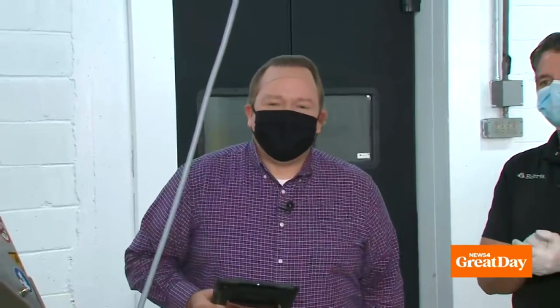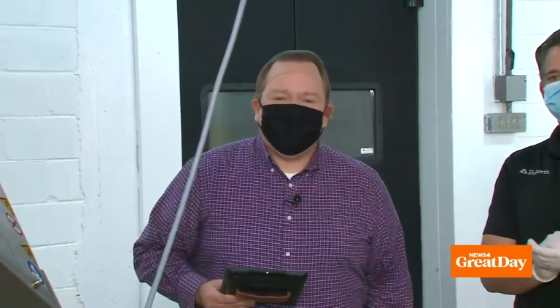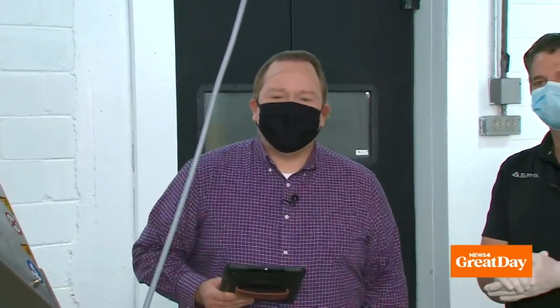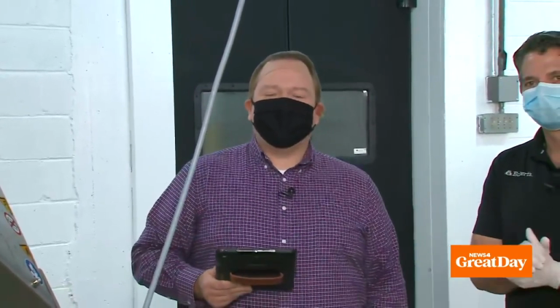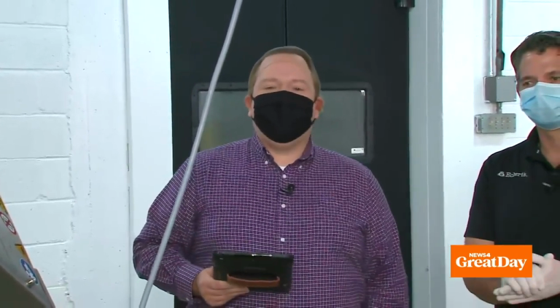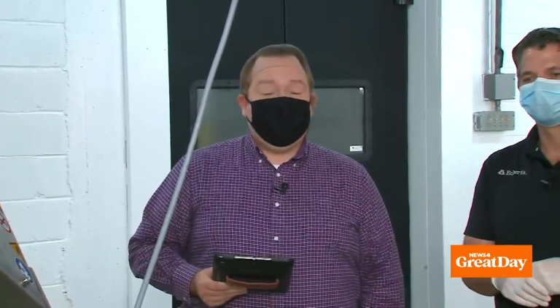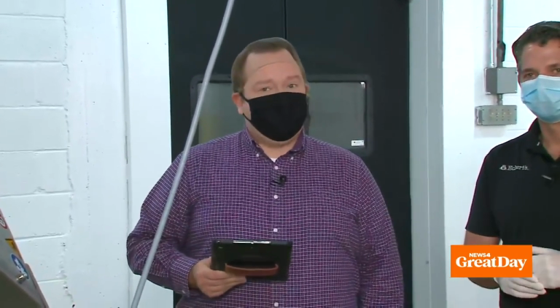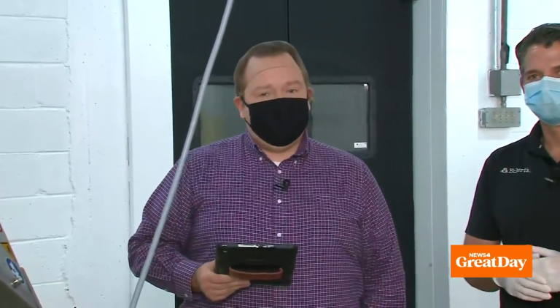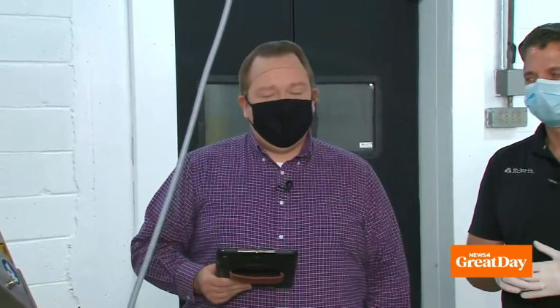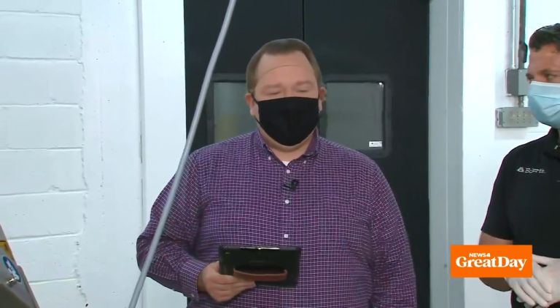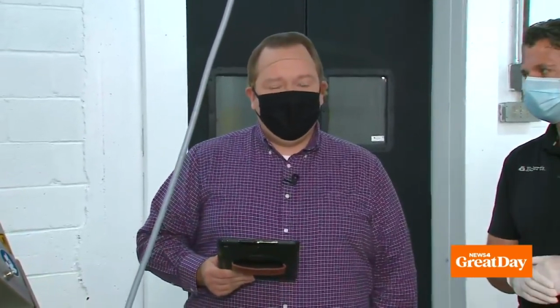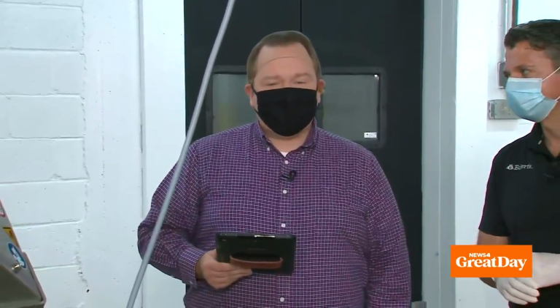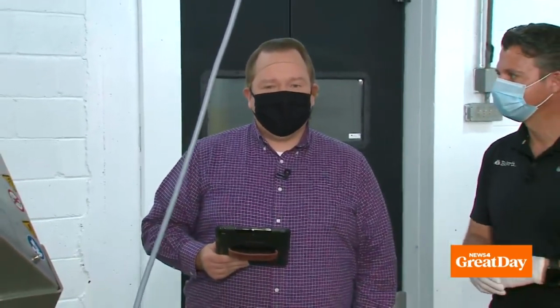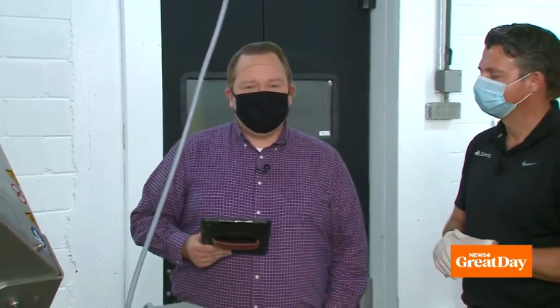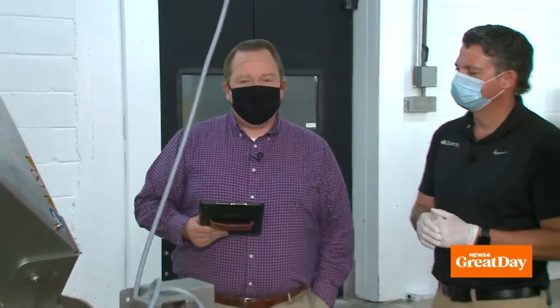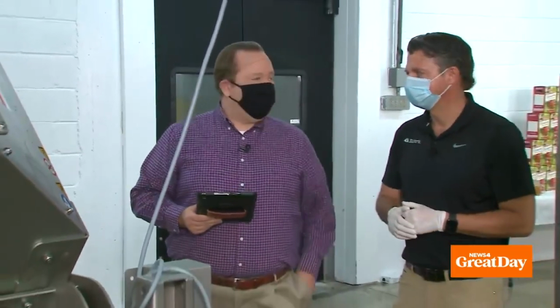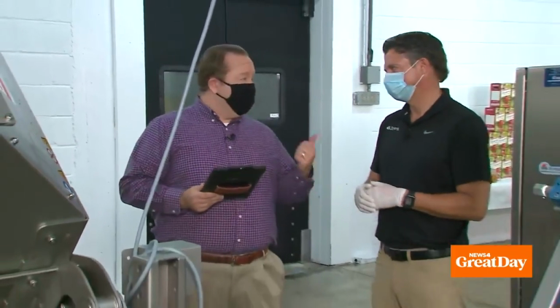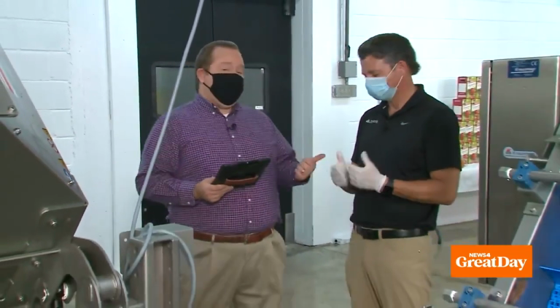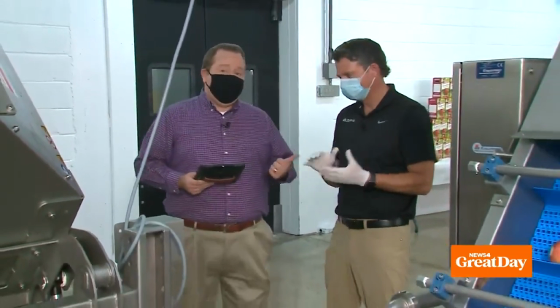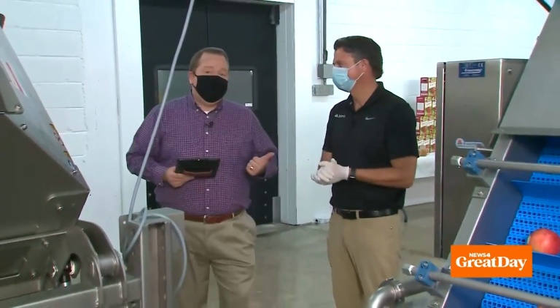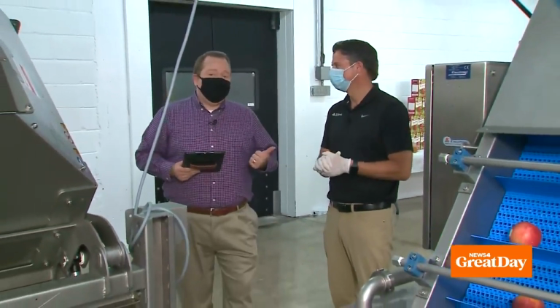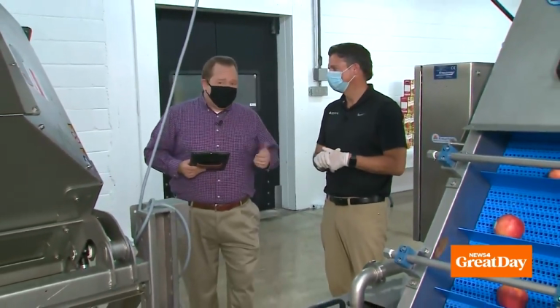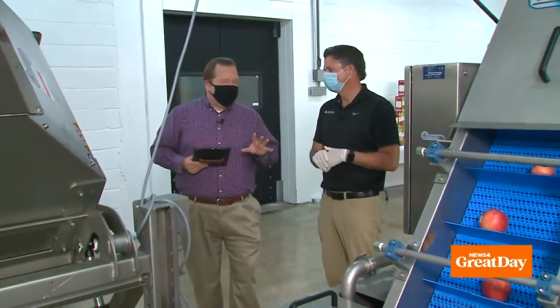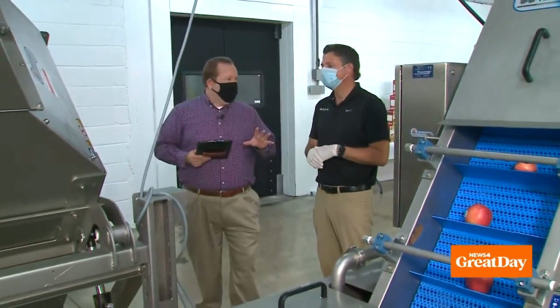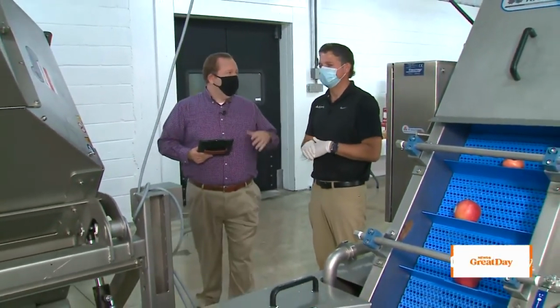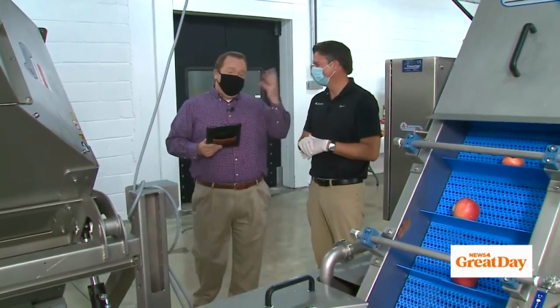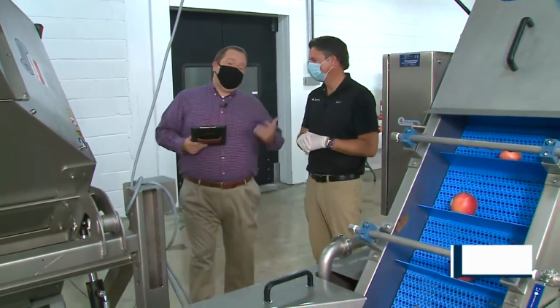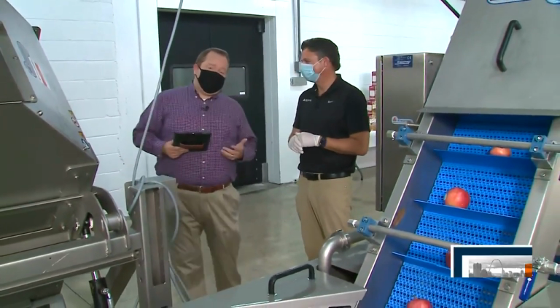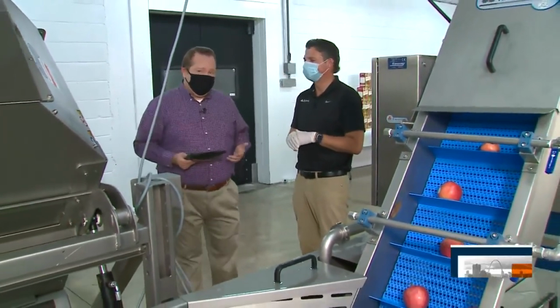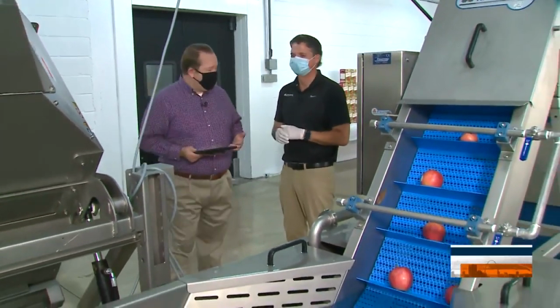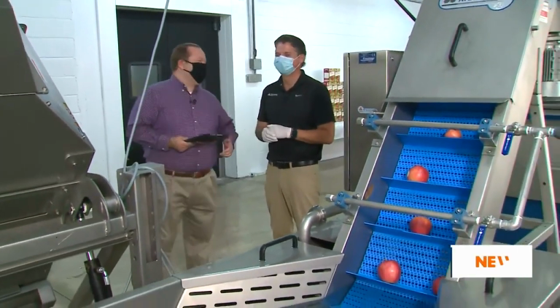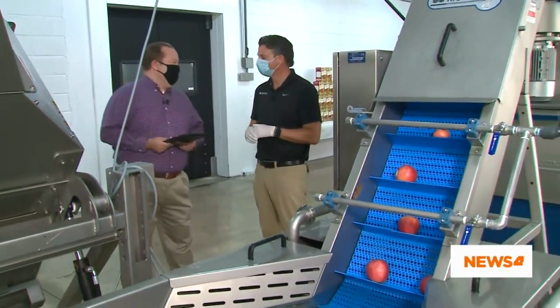Welcome back everybody to News 4 Great Day, and it is a great day down here in Belleville, Illinois. I'm Matt Chambers coming to you live from Eckert's Farm along with Chris Eckert — the last name is no coincidence, by the way. Neither are the matching hairnets we coordinated this morning. Chris, how are you?